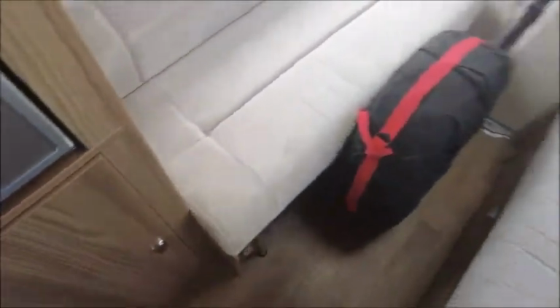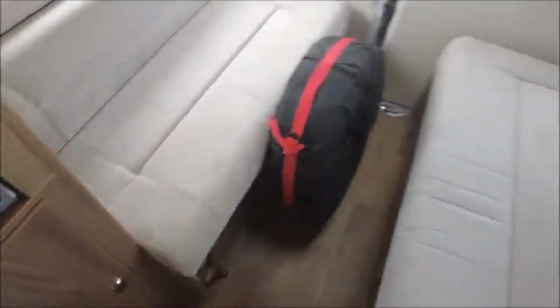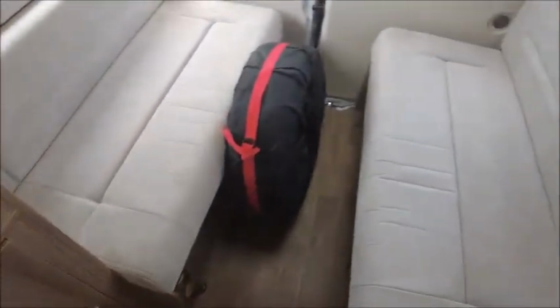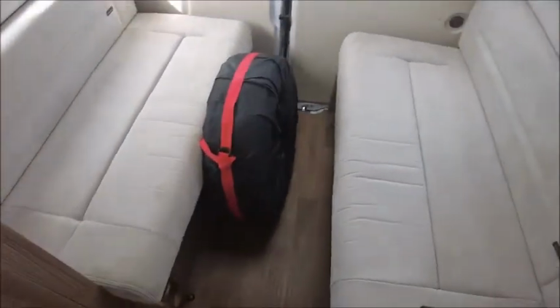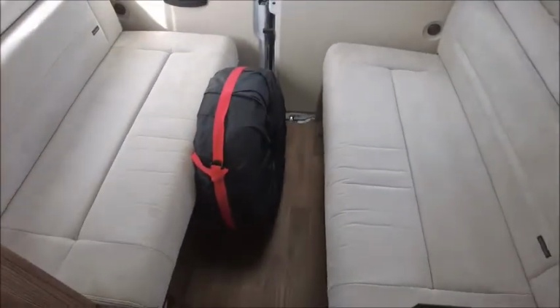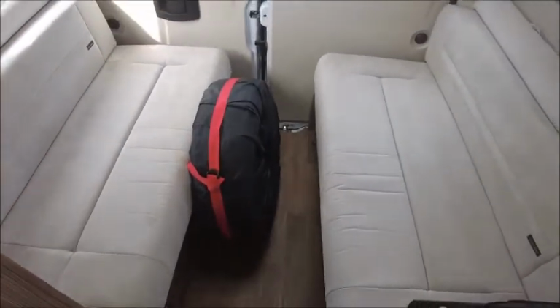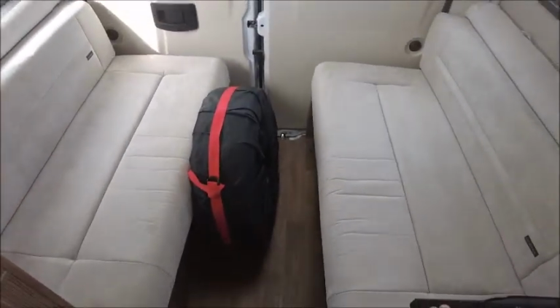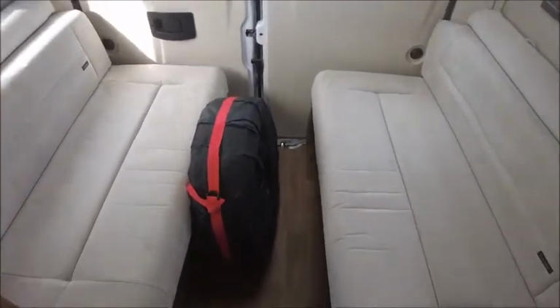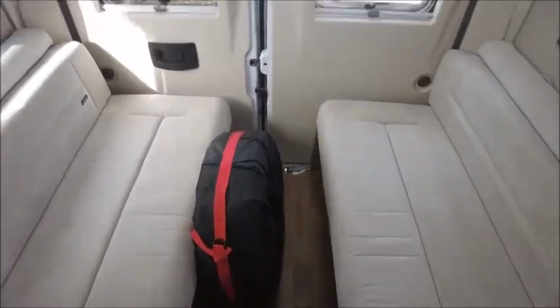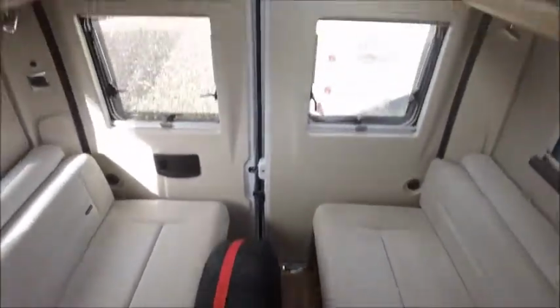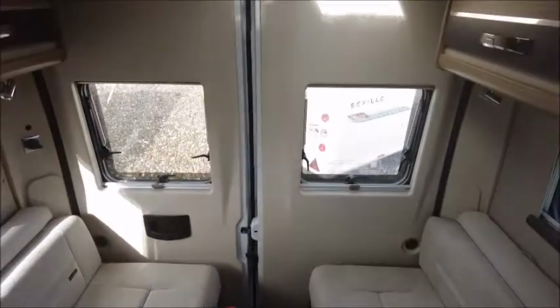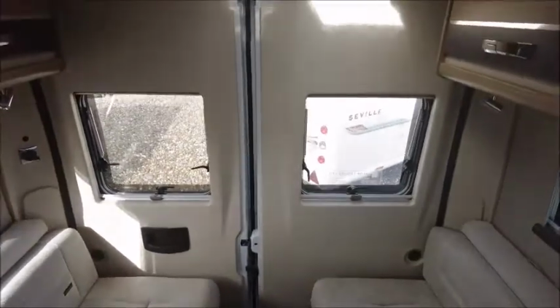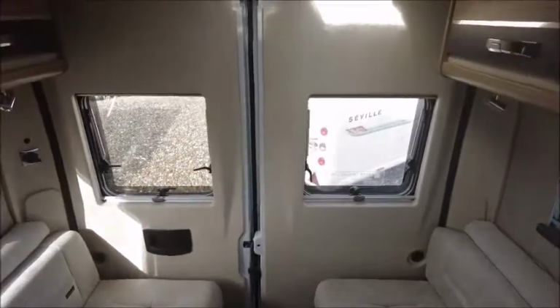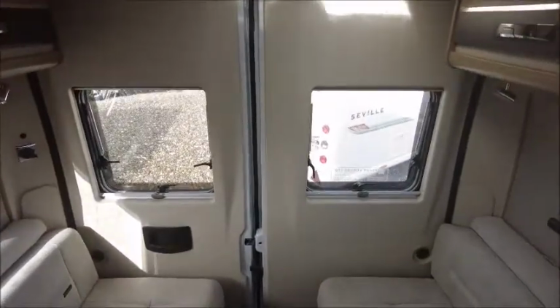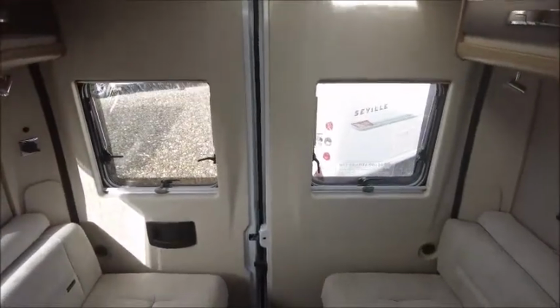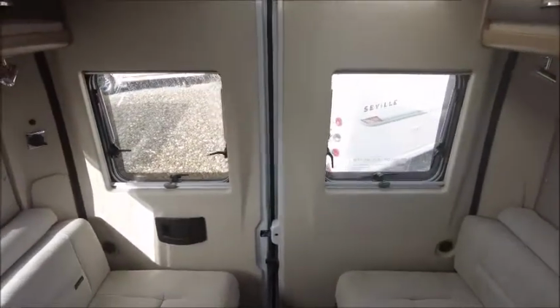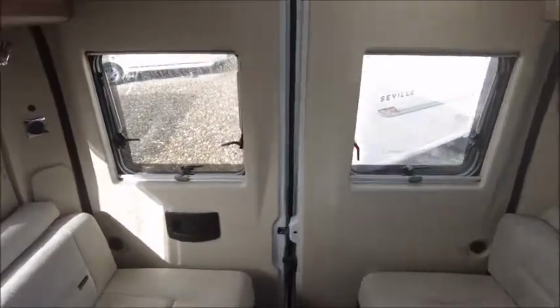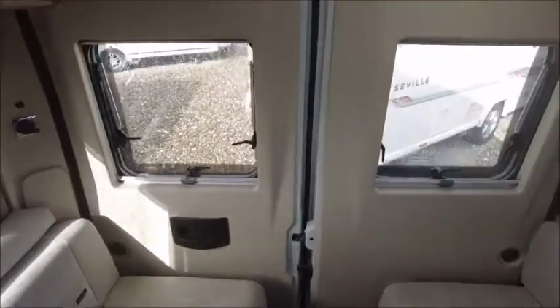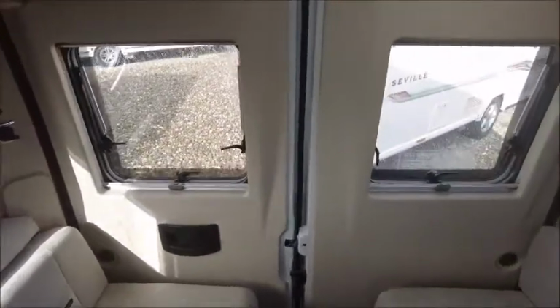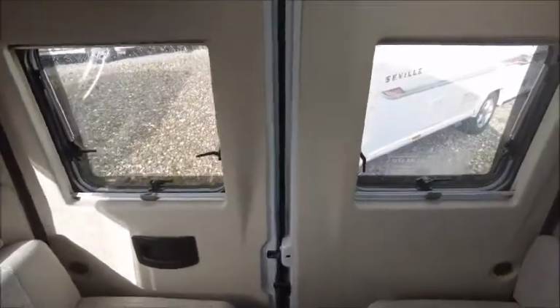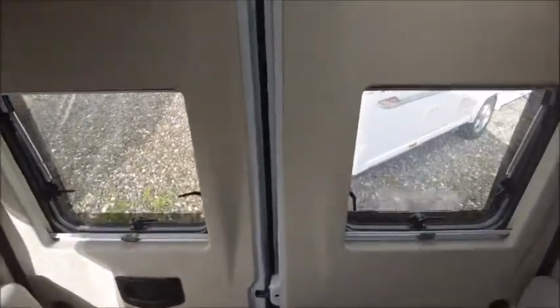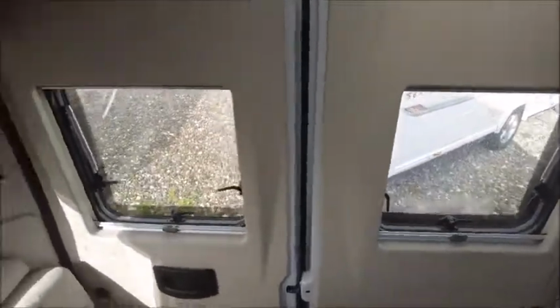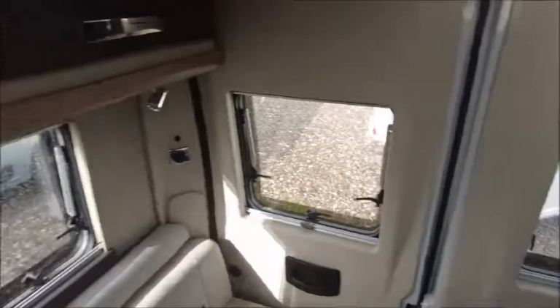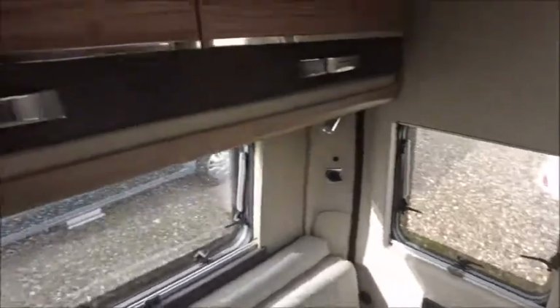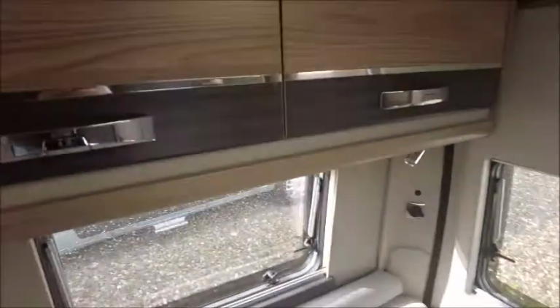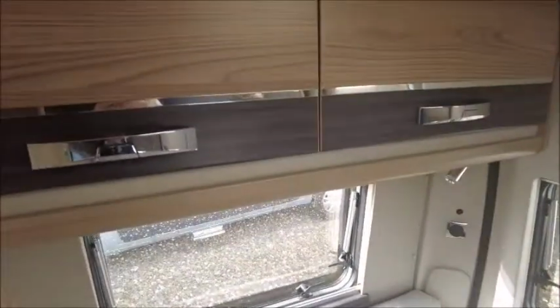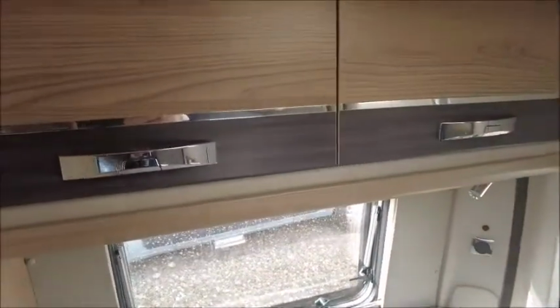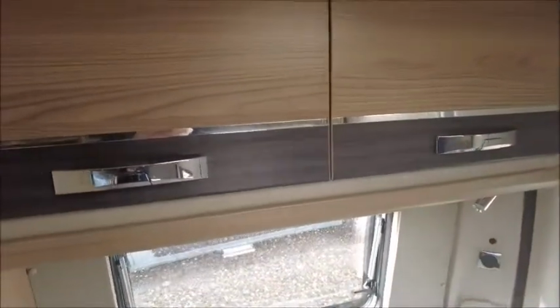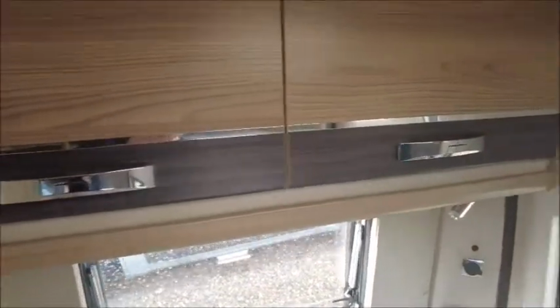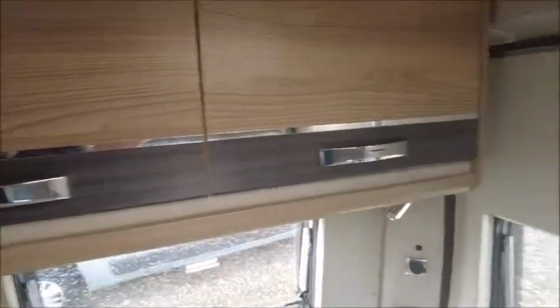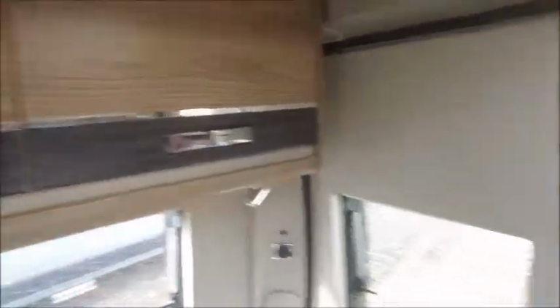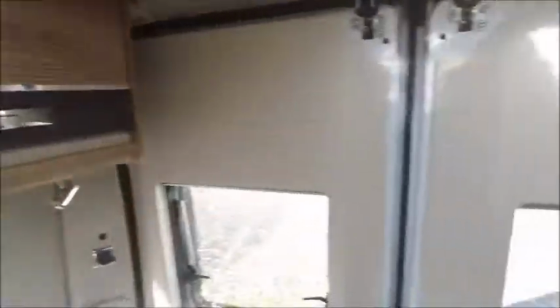And then we've got our rear lounge seating. We've got the side opening doors at the back so we can open it up, look out somewhere nice, and there's more storage space.